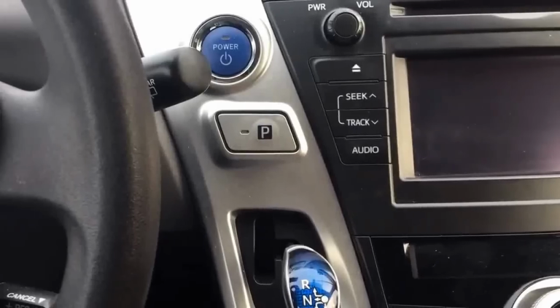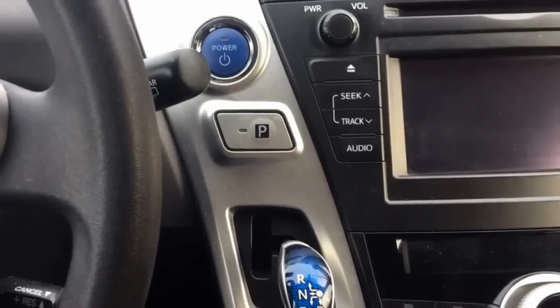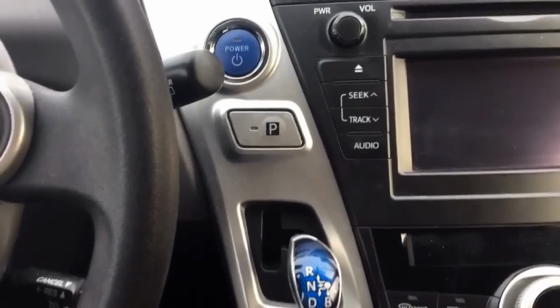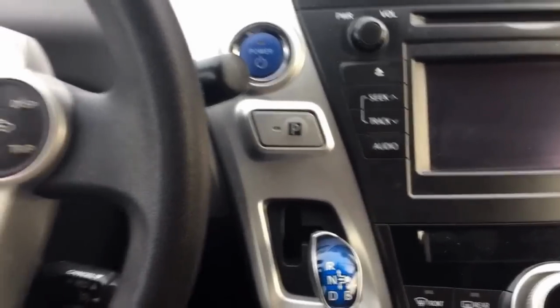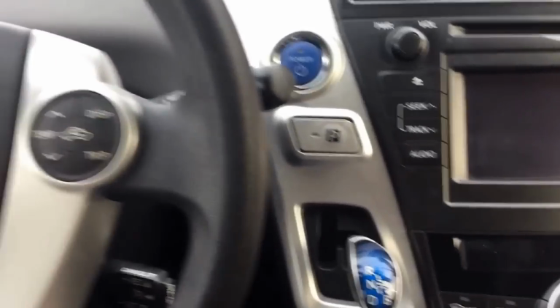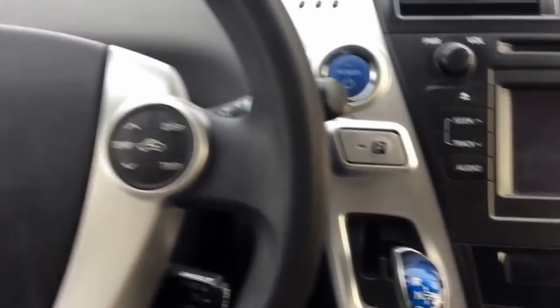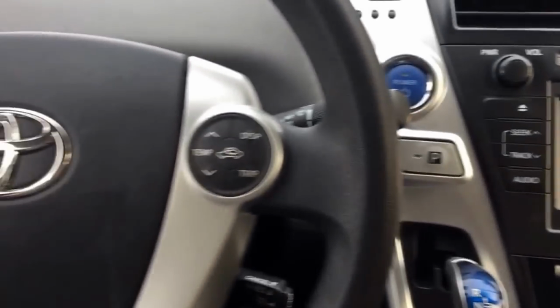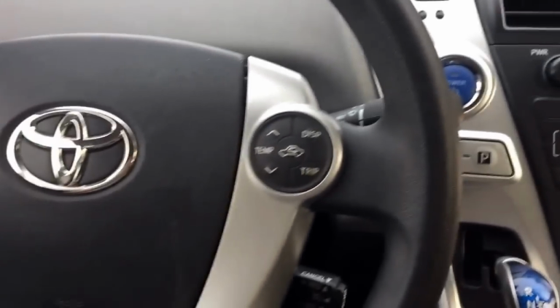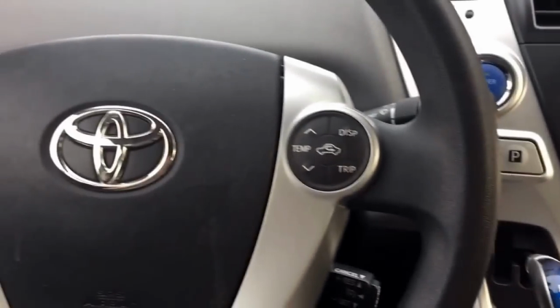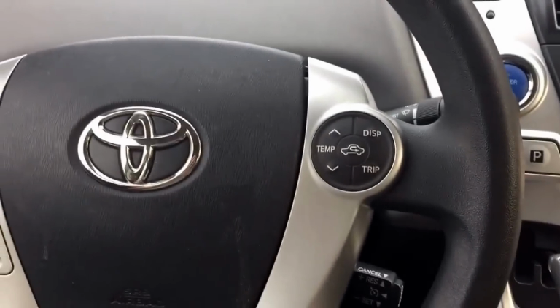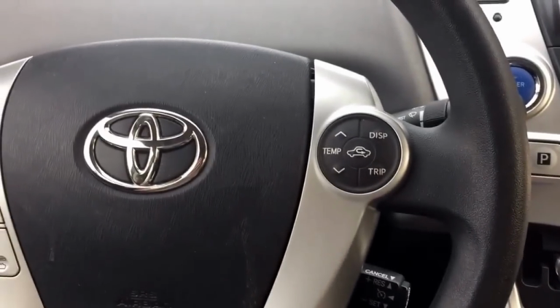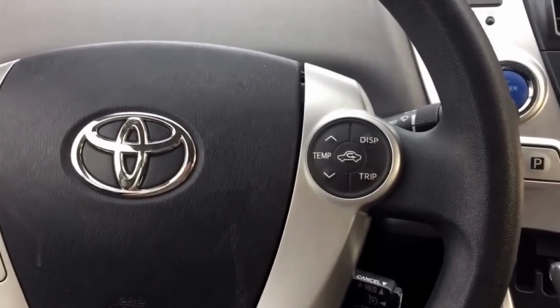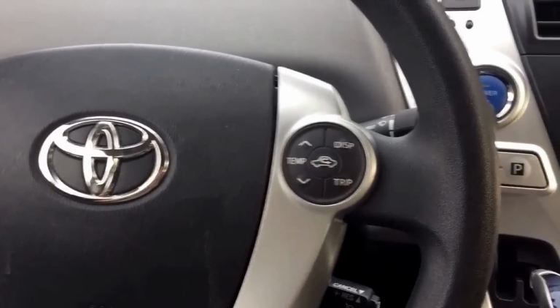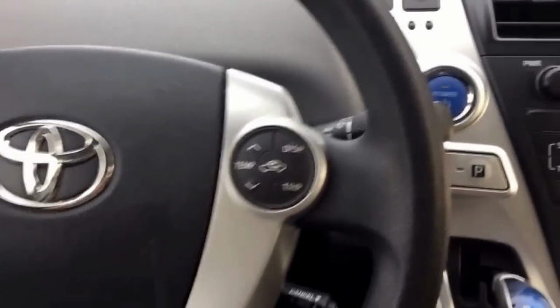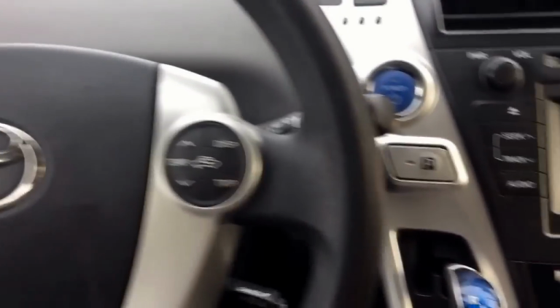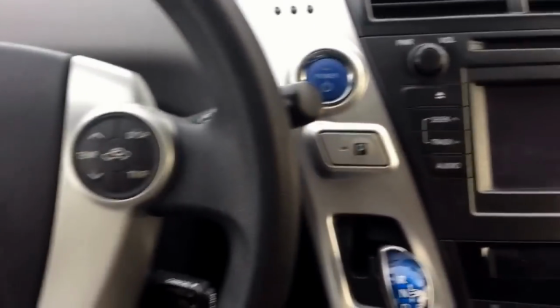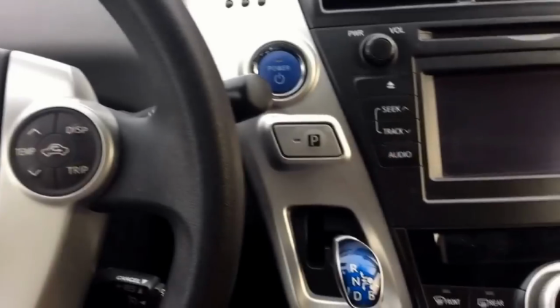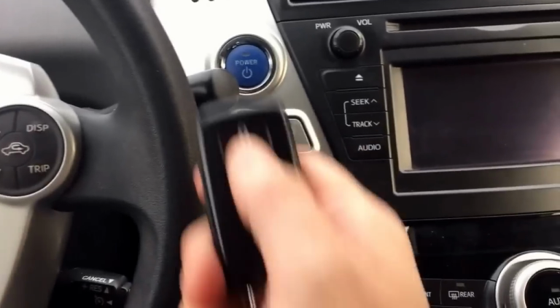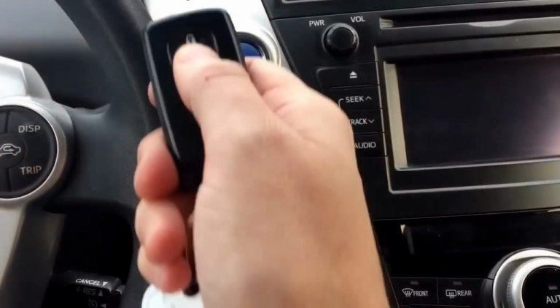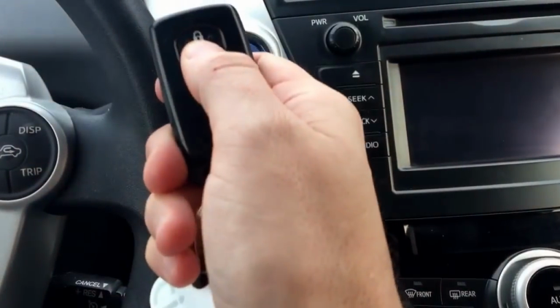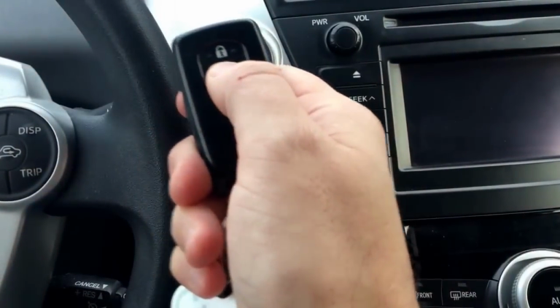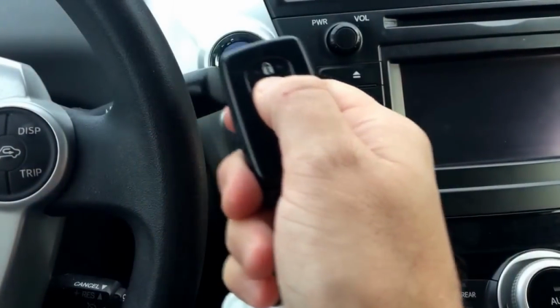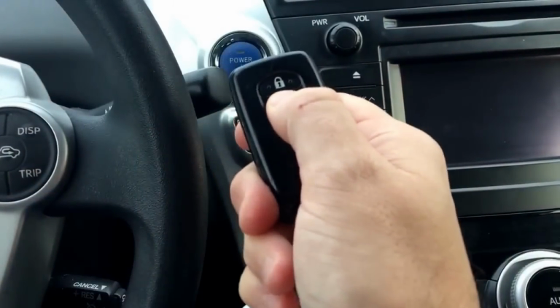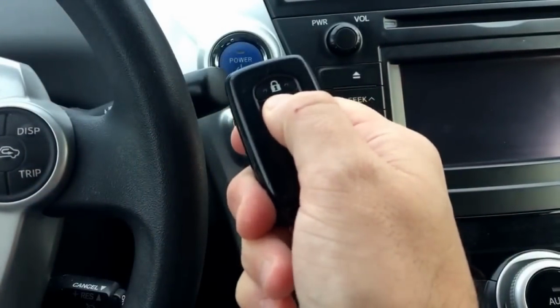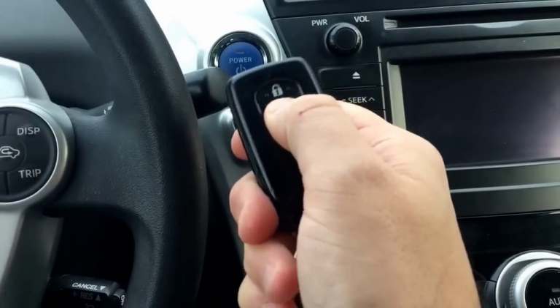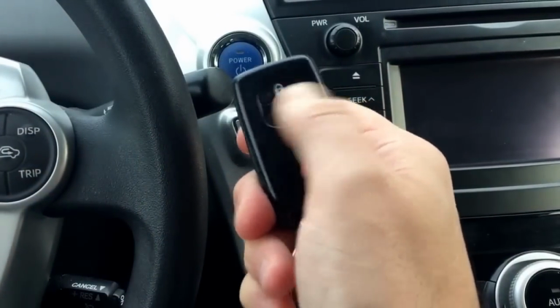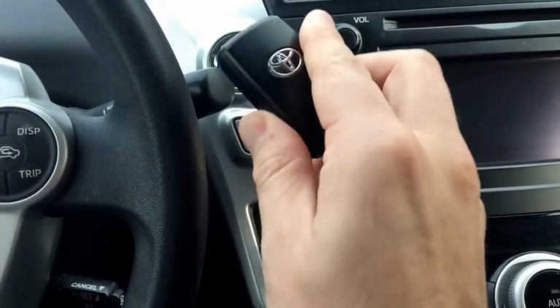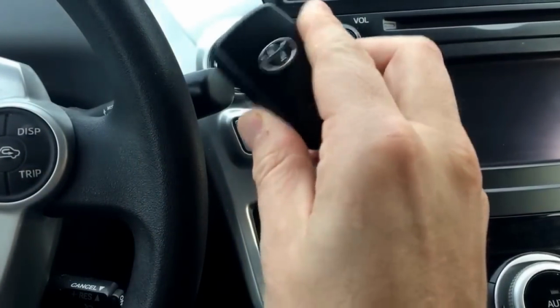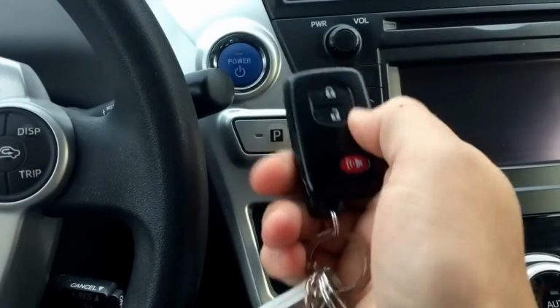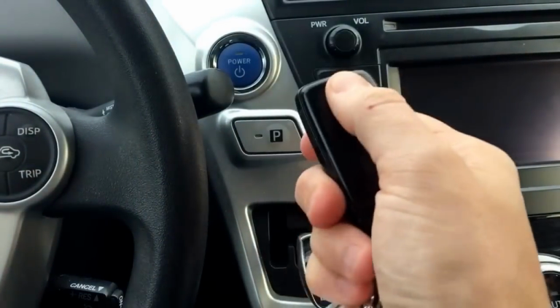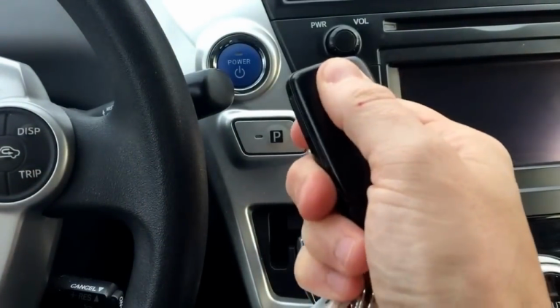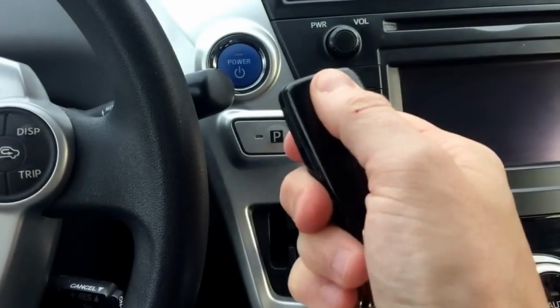Hi, my name is Scott Hanselman. I've got a Toyota Prius and I have a dead key fob, so I can't get my car to start.